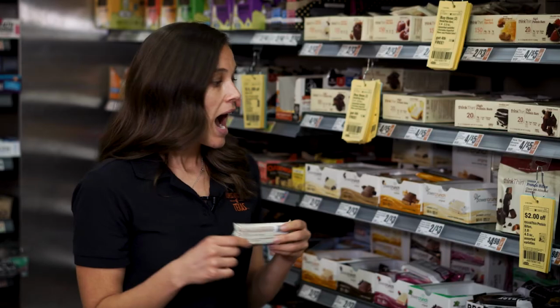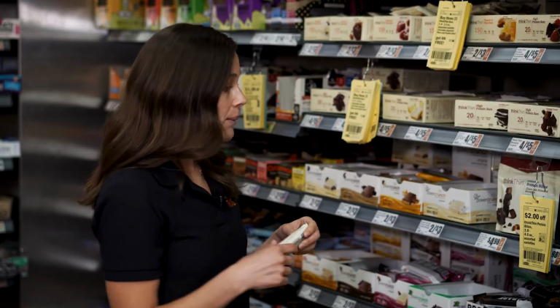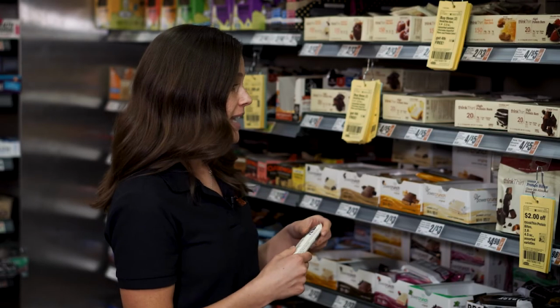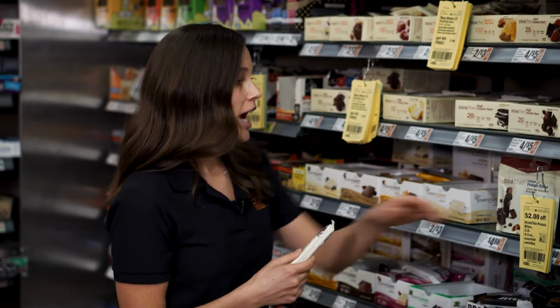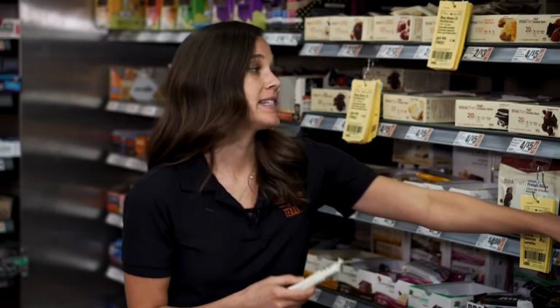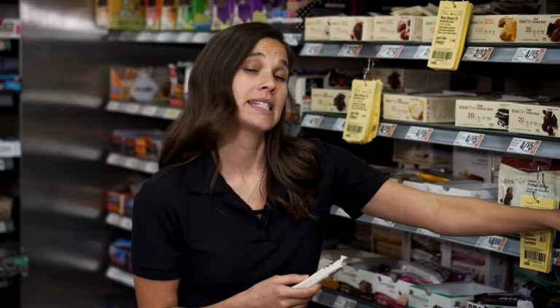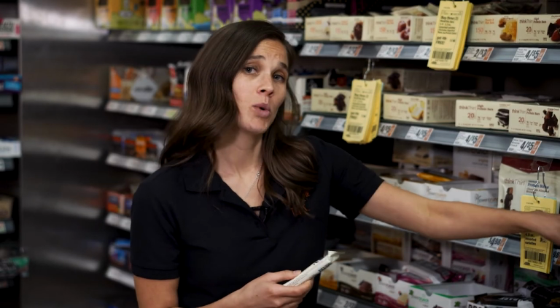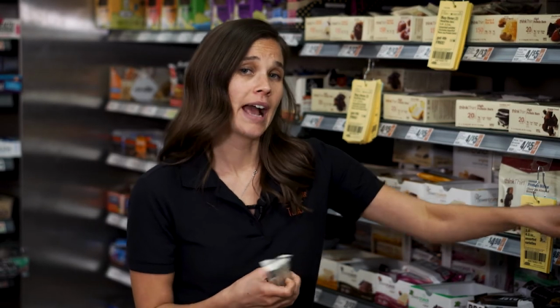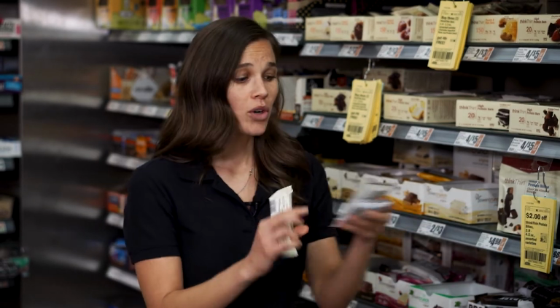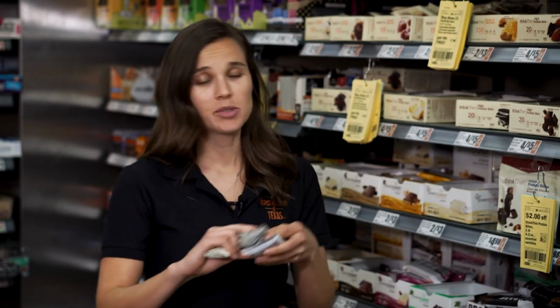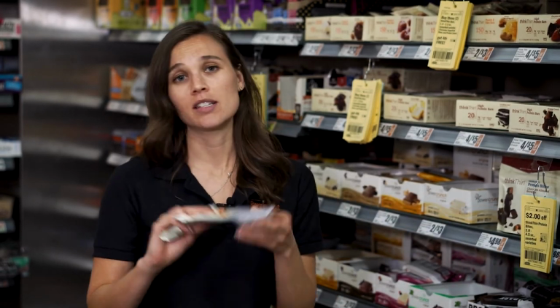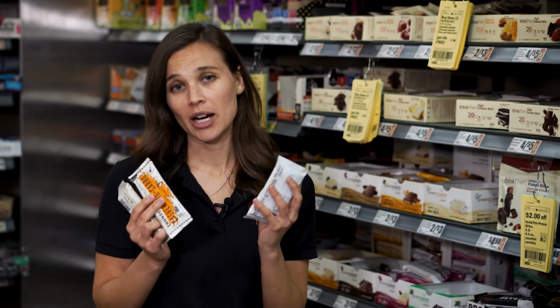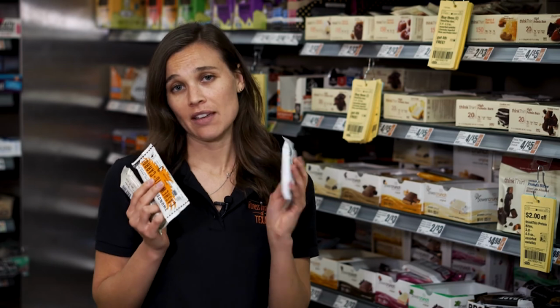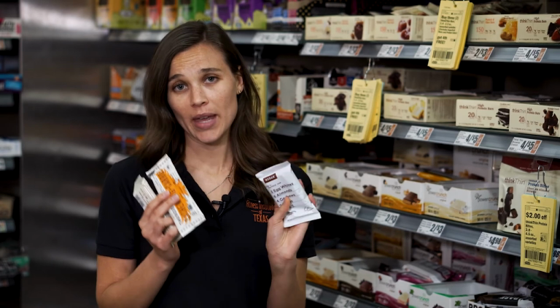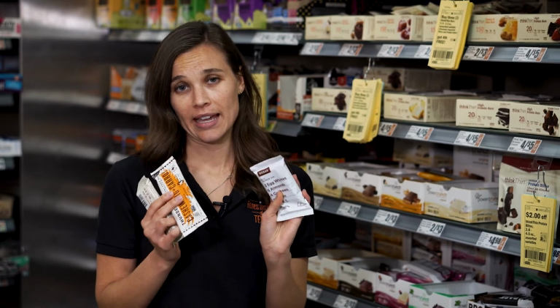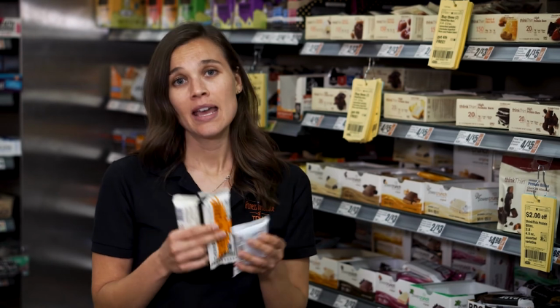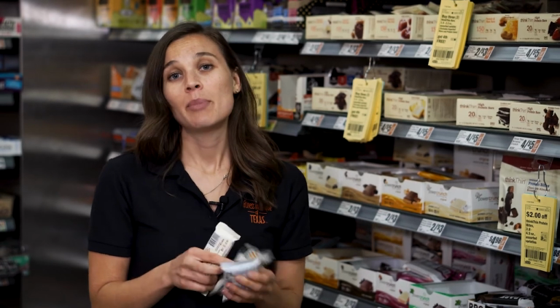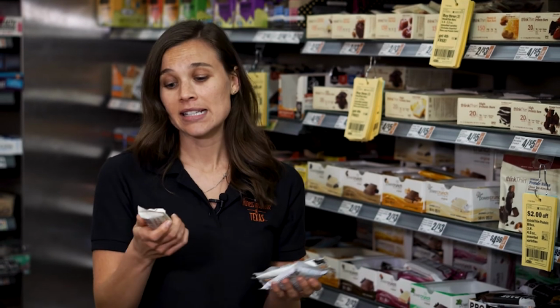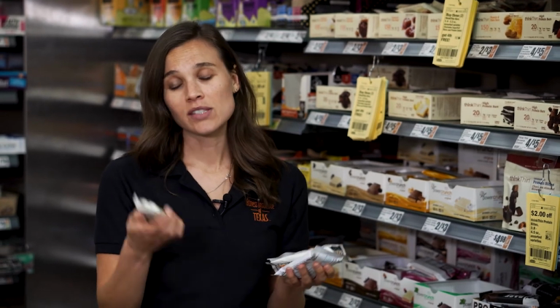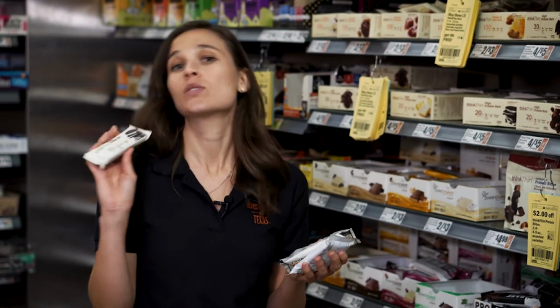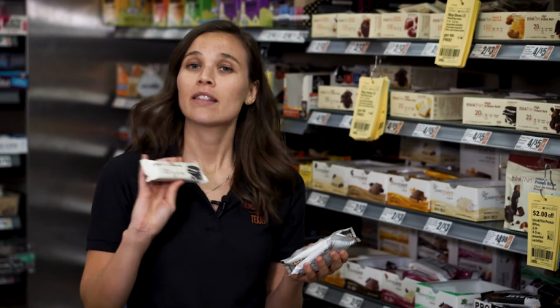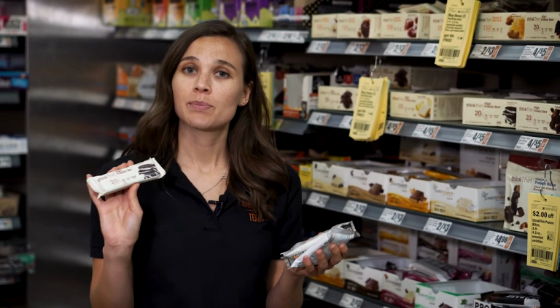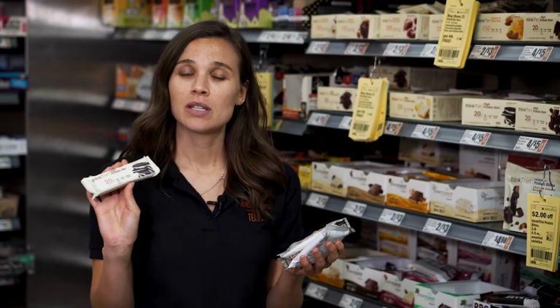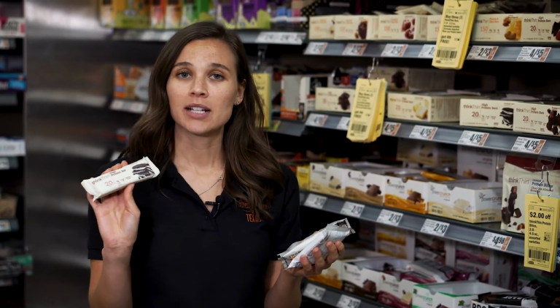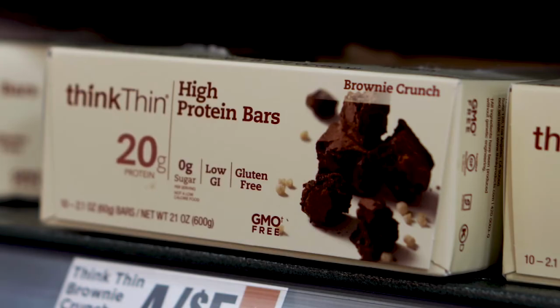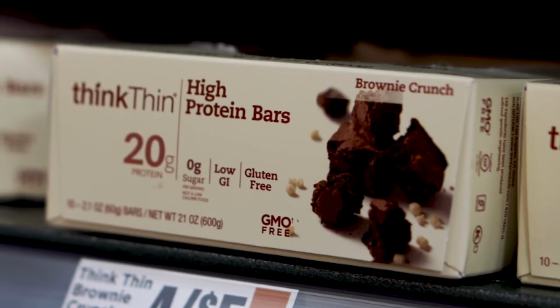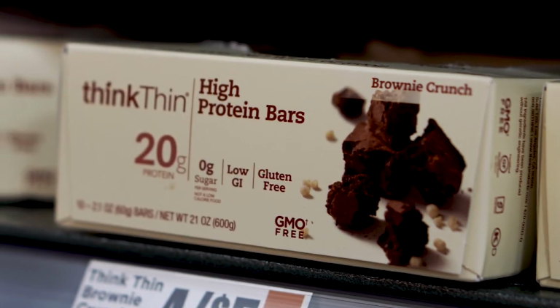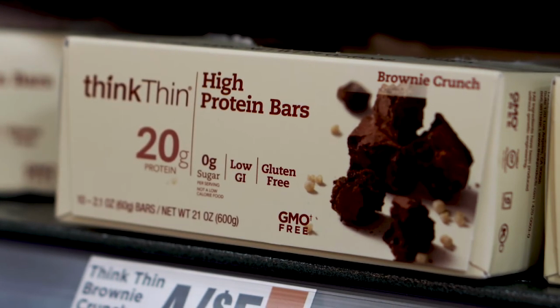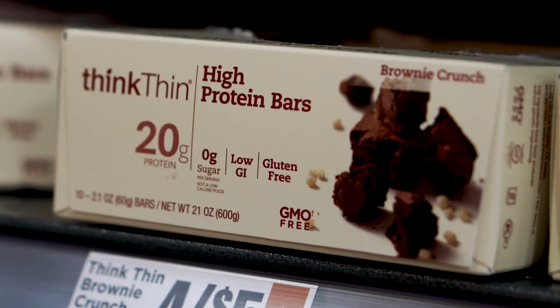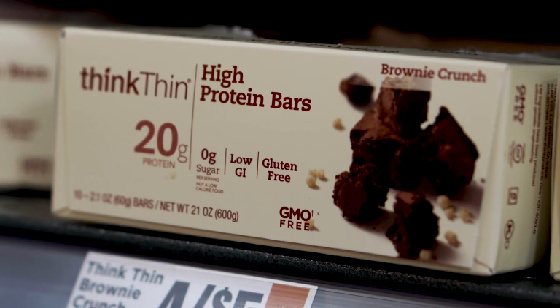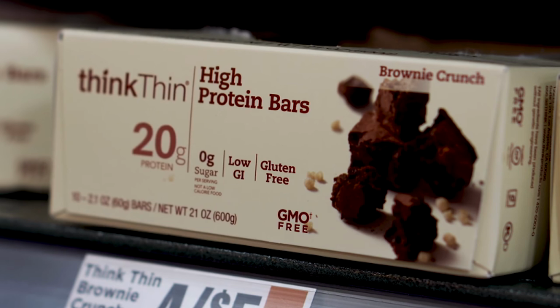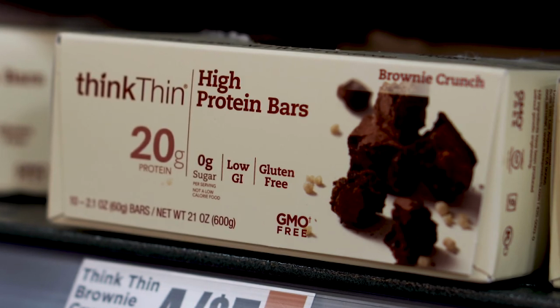I would say try to stick to the more natural options of bars if you can, but as a last resort, these protein bars can be good to throw in a gym bag for after a workout.